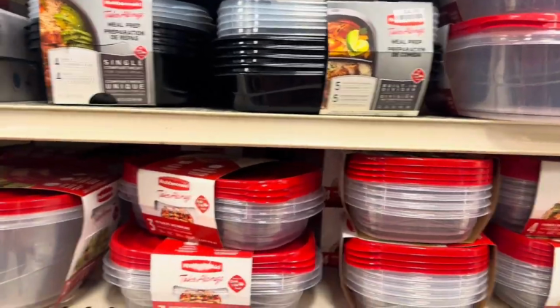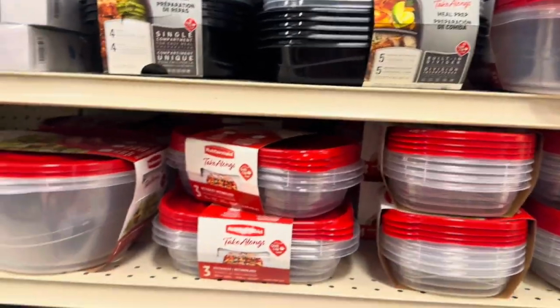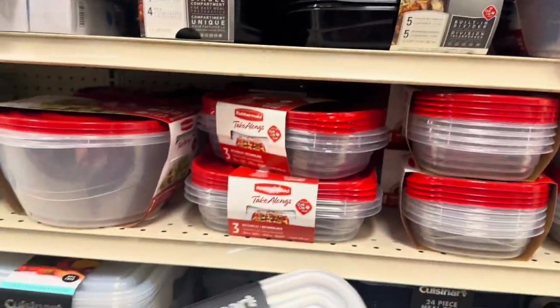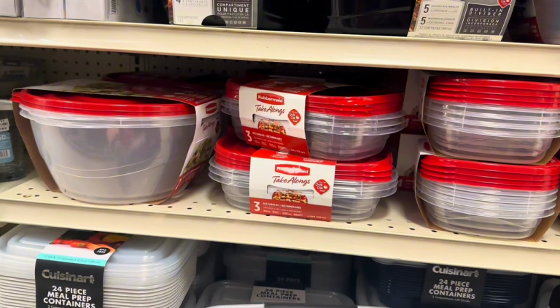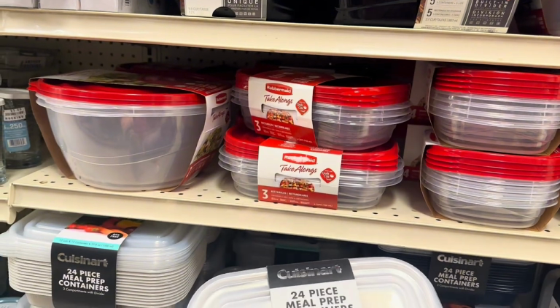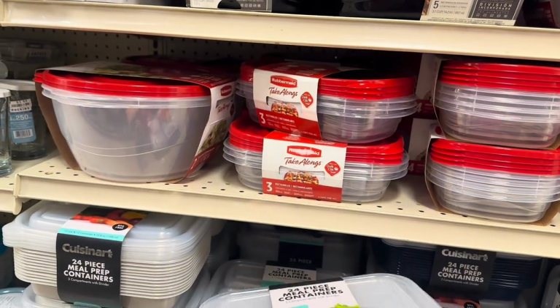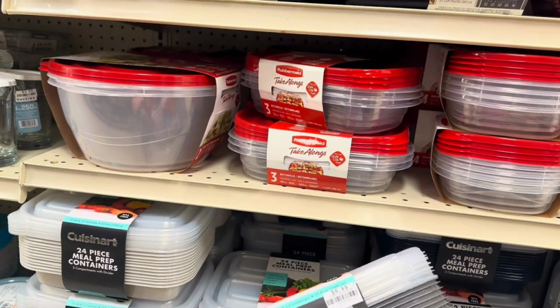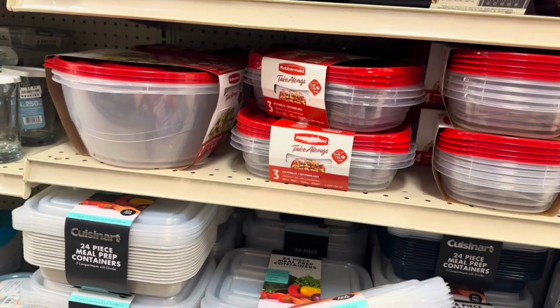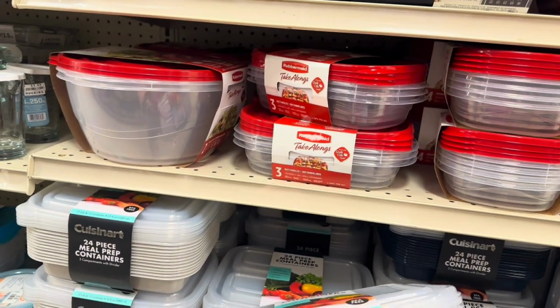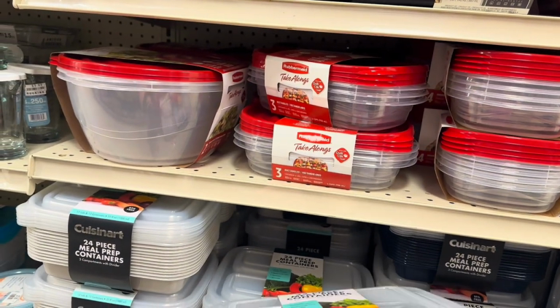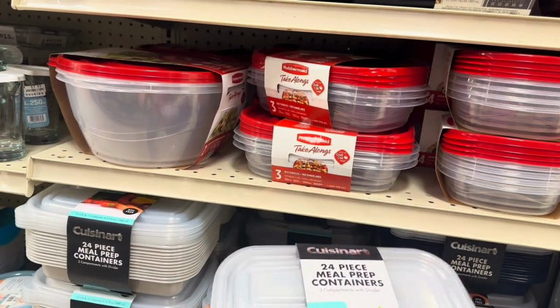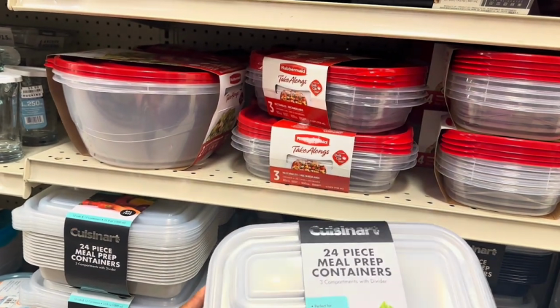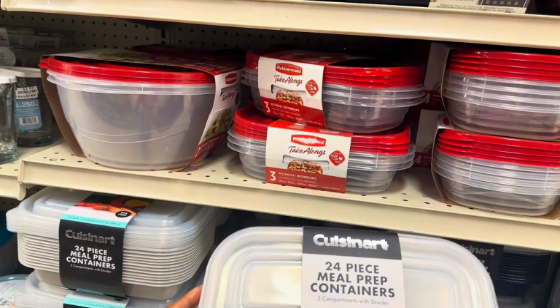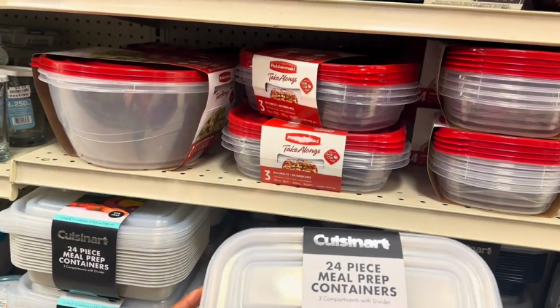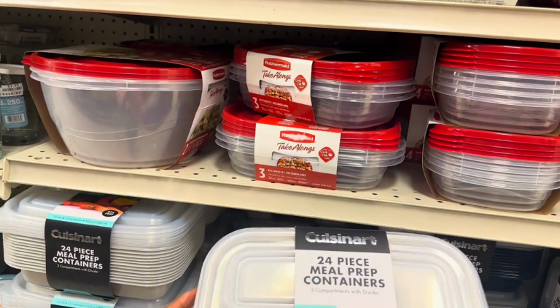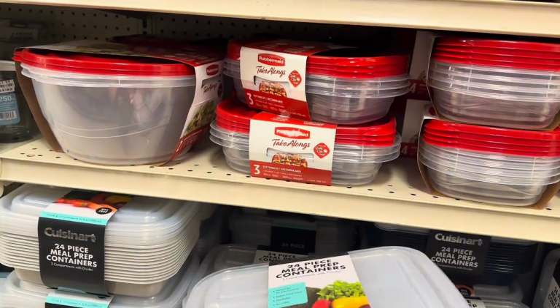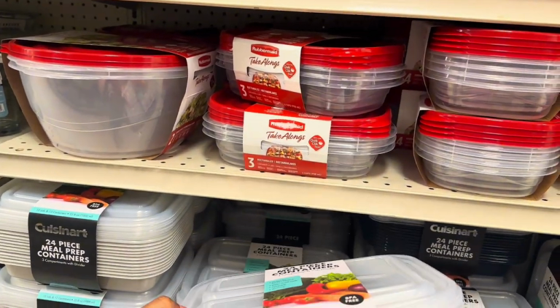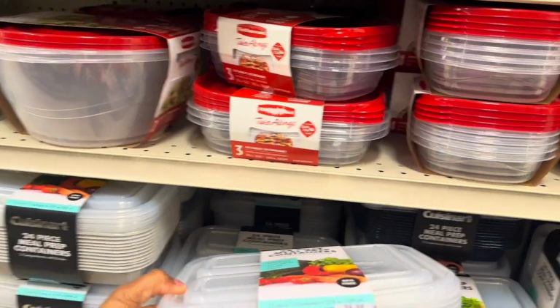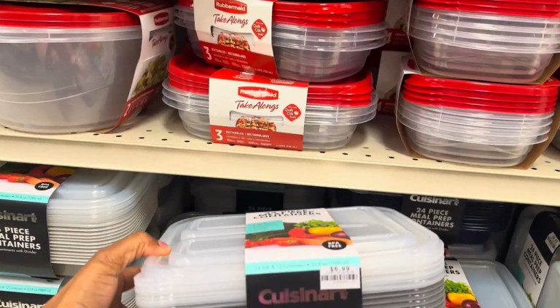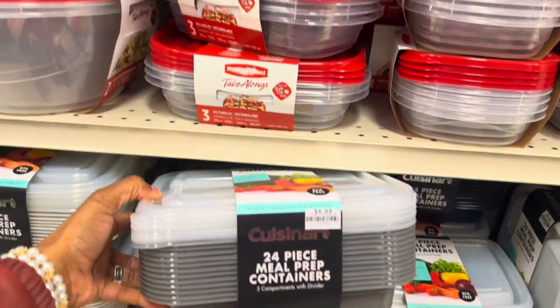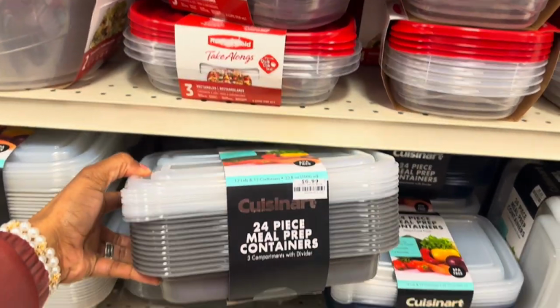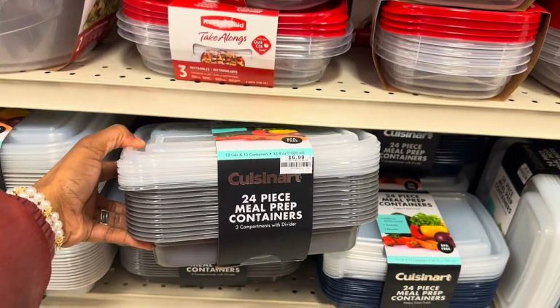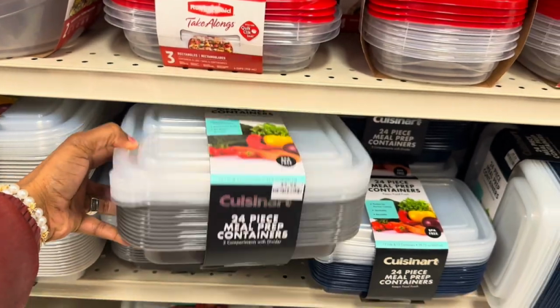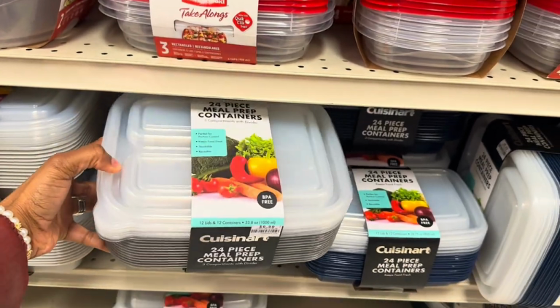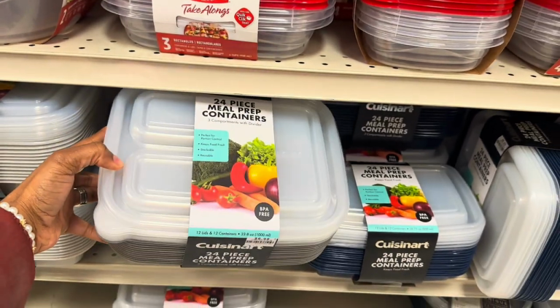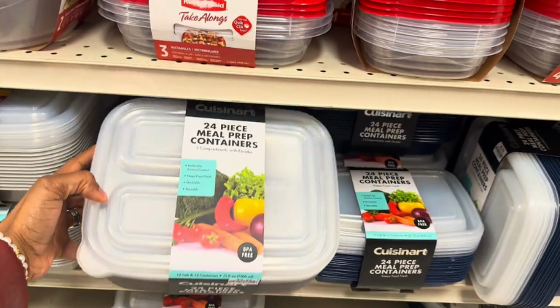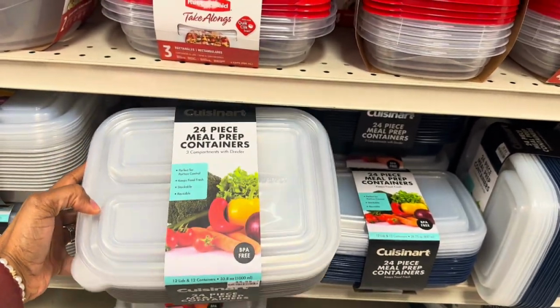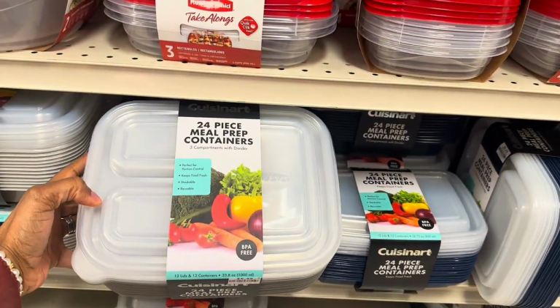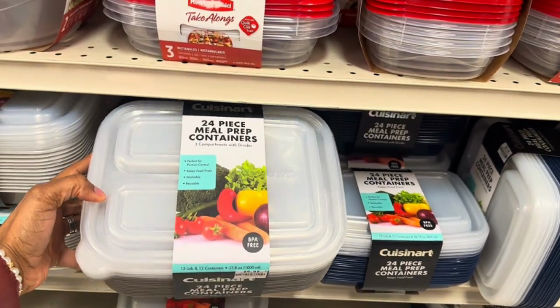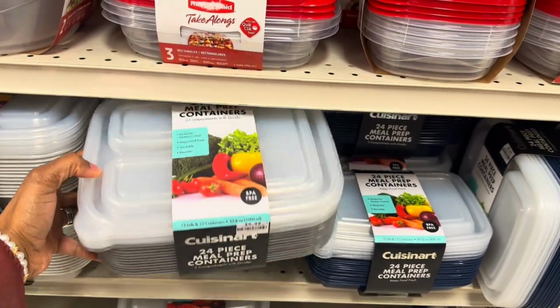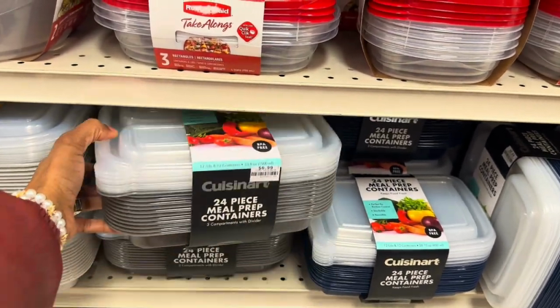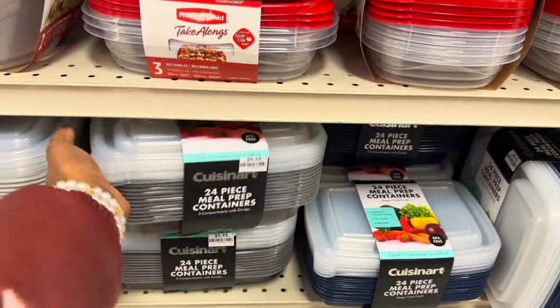Meal prep containers — 24 pieces for $6.99. That's not bad at all for a 24-piece meal prep container set.